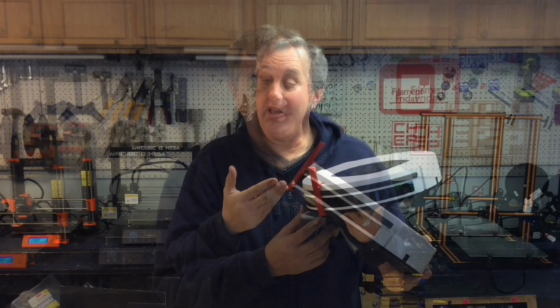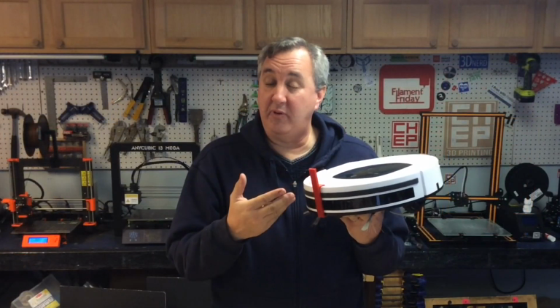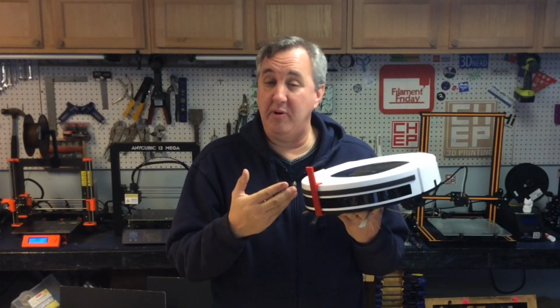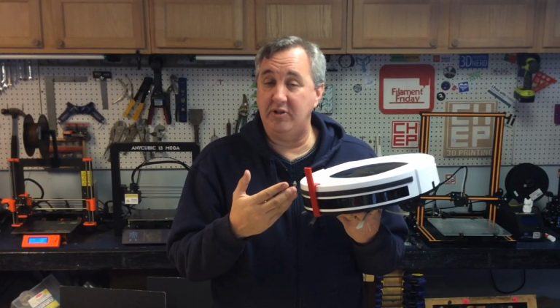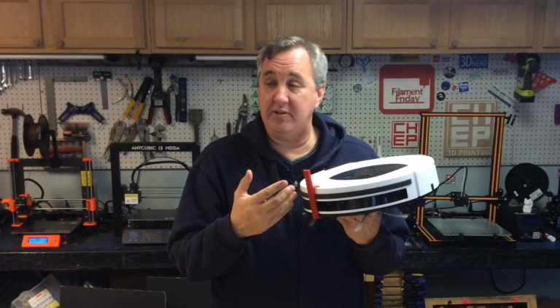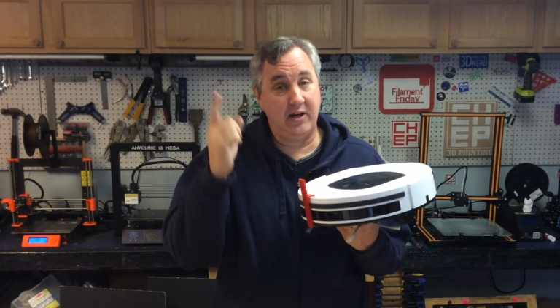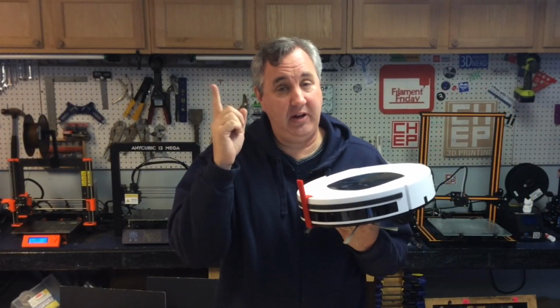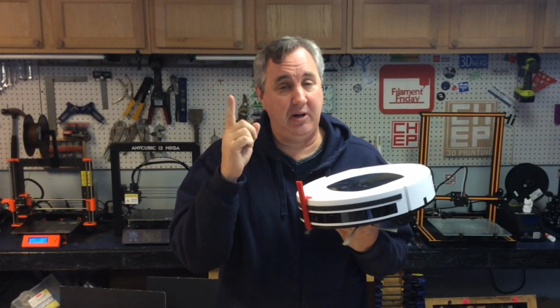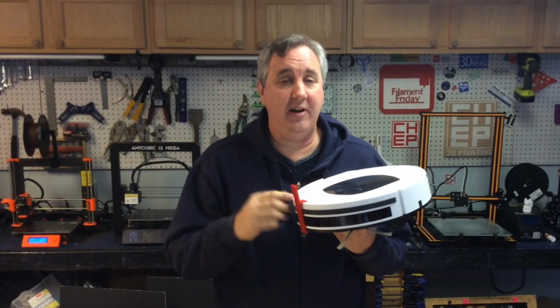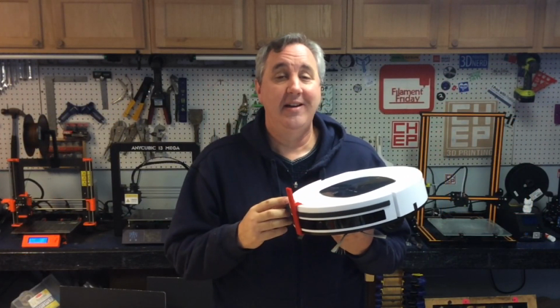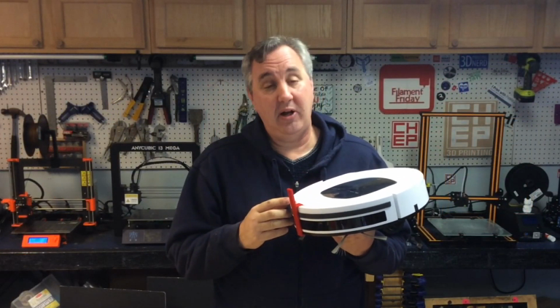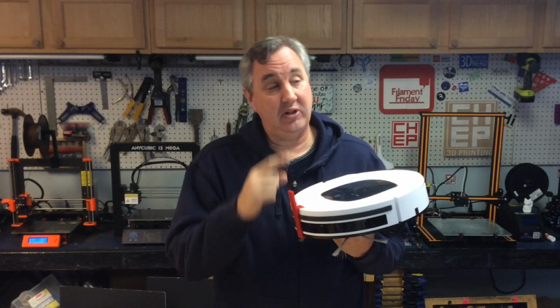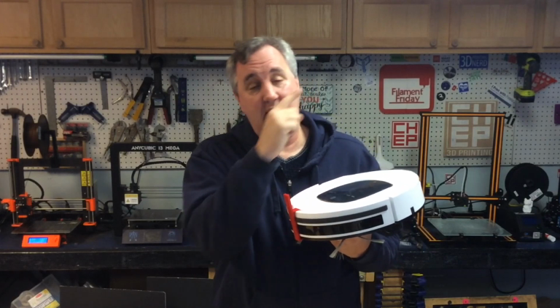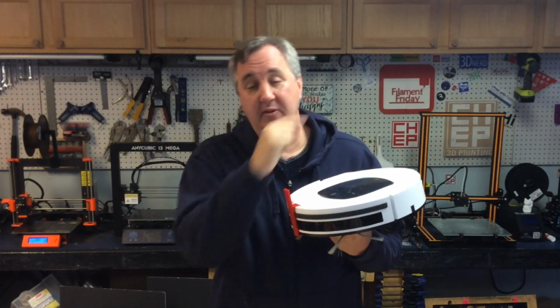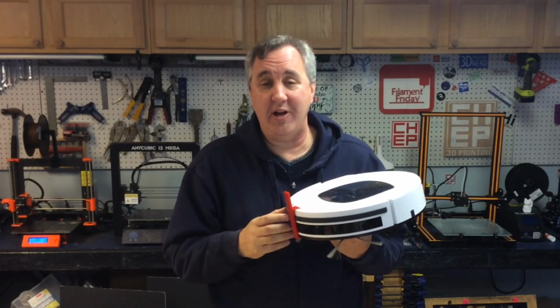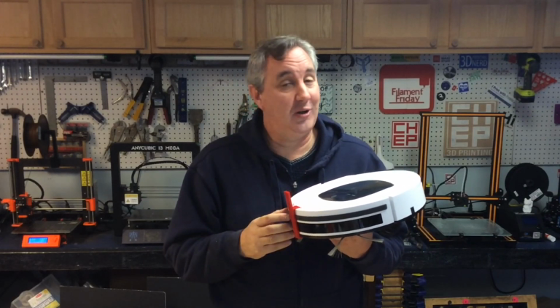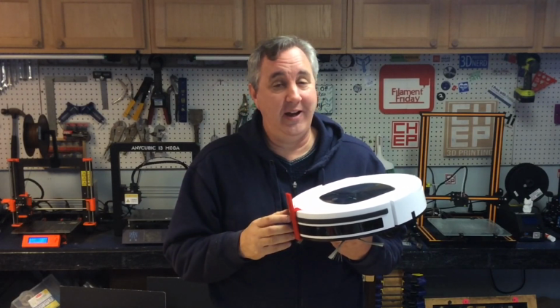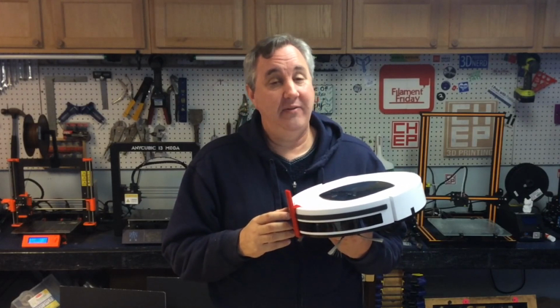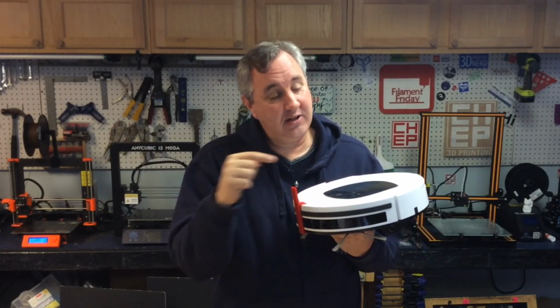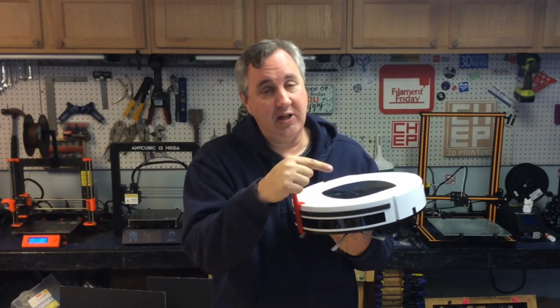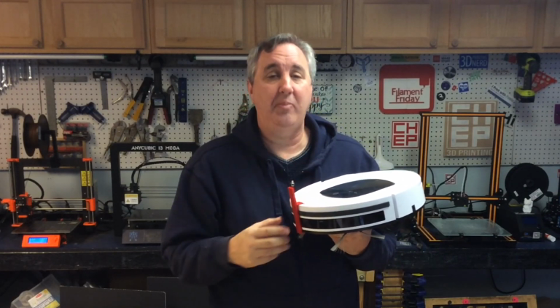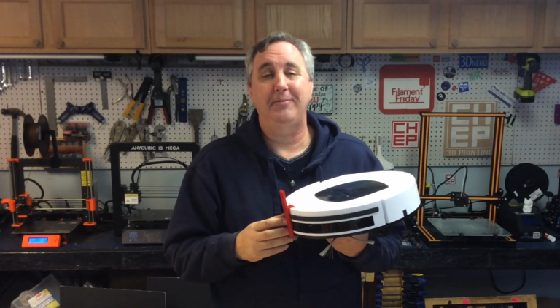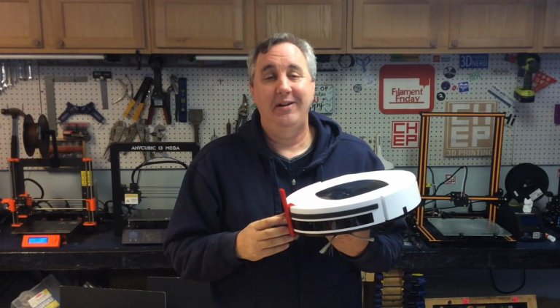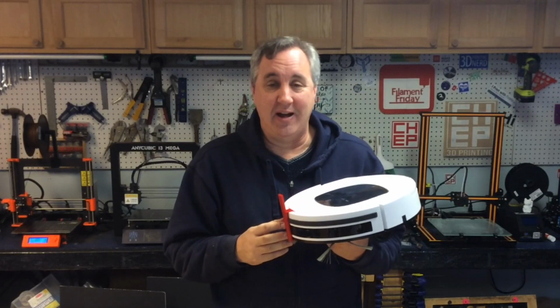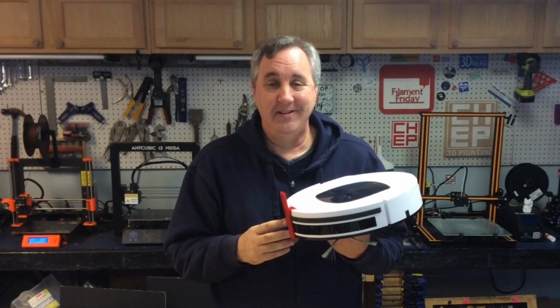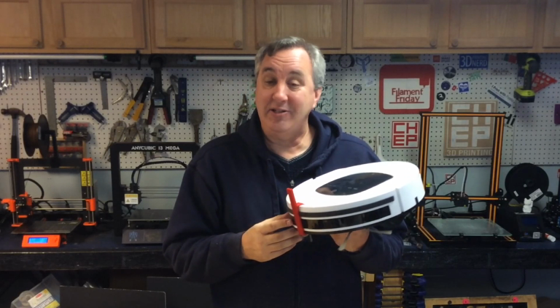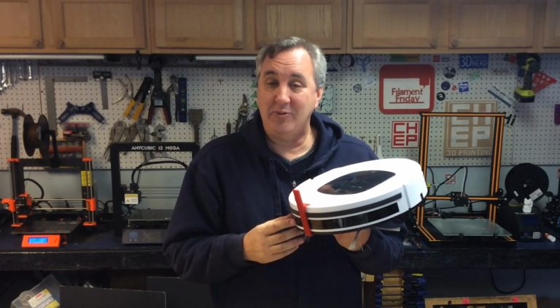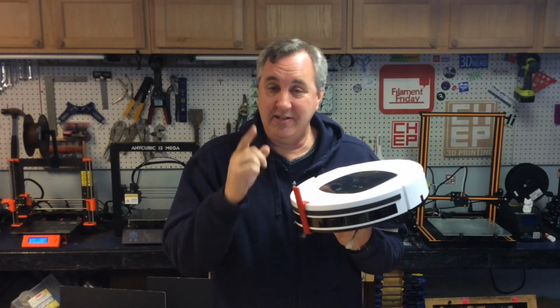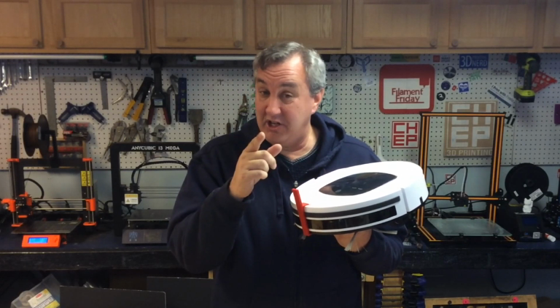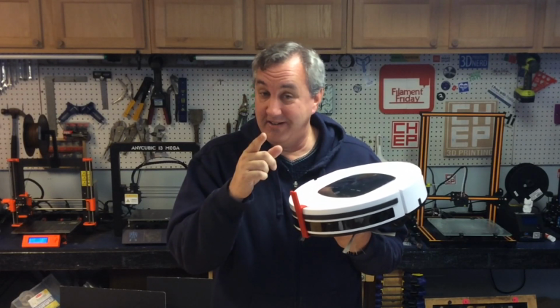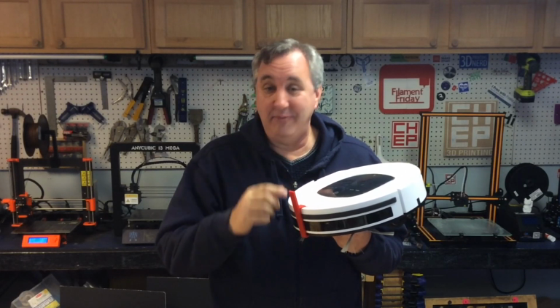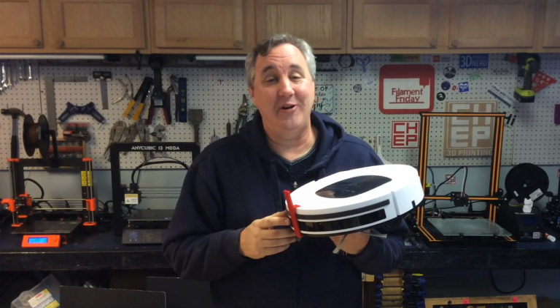So if you like useful 3D print projects like this, maybe check out some of the videos popping up over here. If you want to help support the channel, a dollar a month to Patreon goes a long way. And if nothing else, click on that CHEP logo and subscribe. That's it for this week — I'll see you next year on Filament Friday.